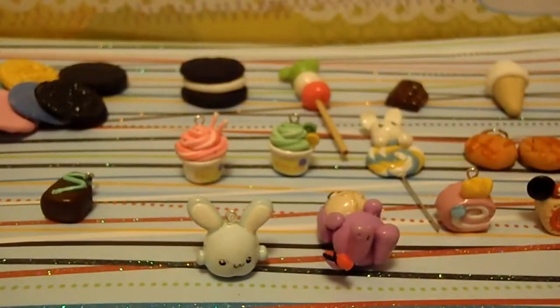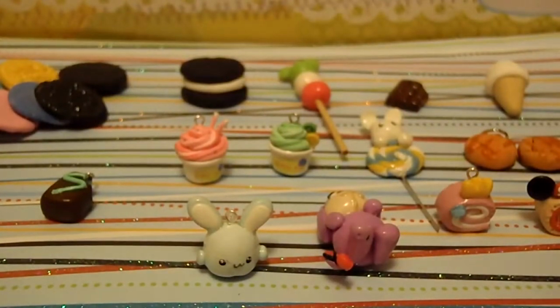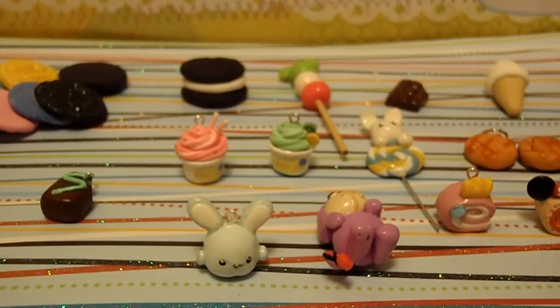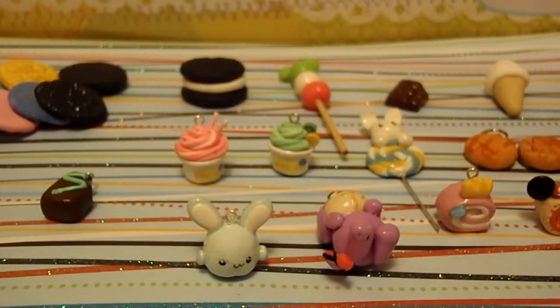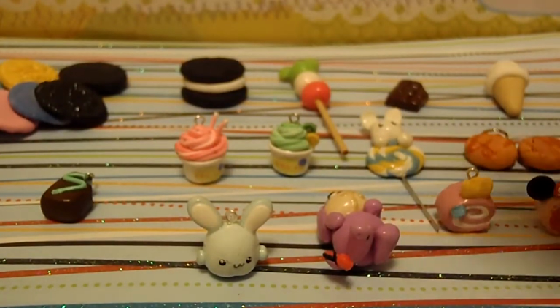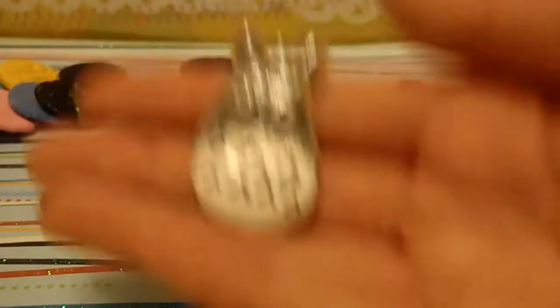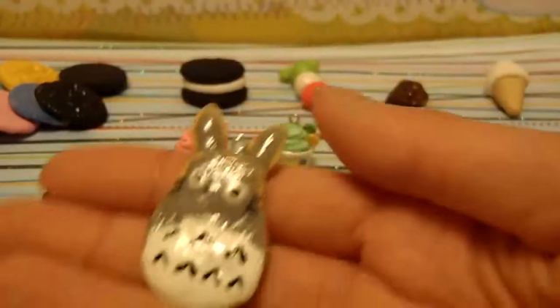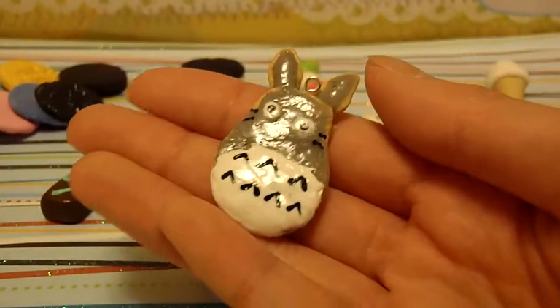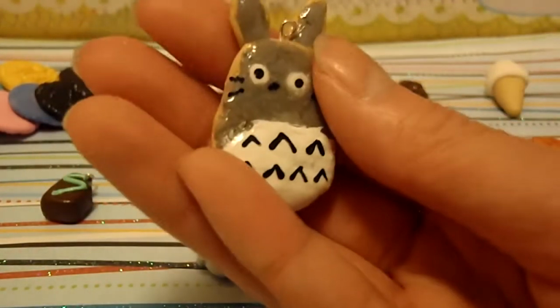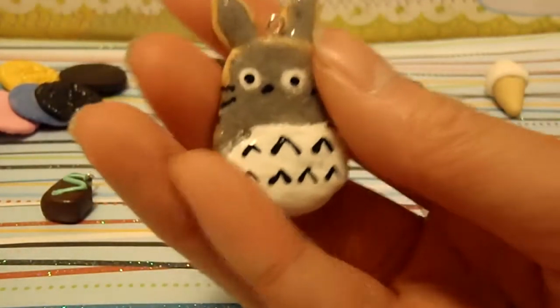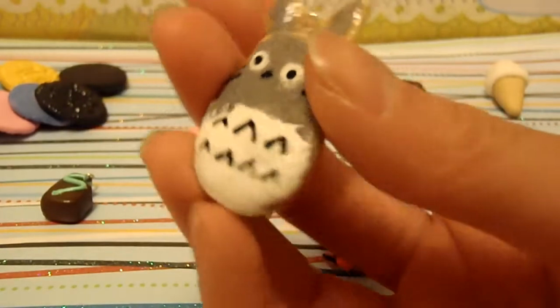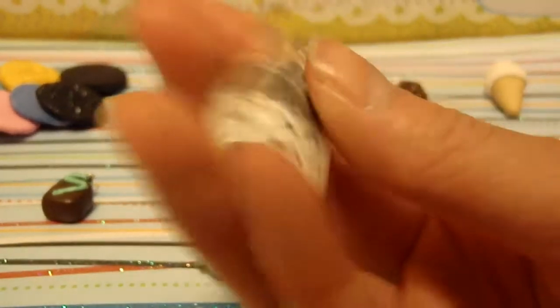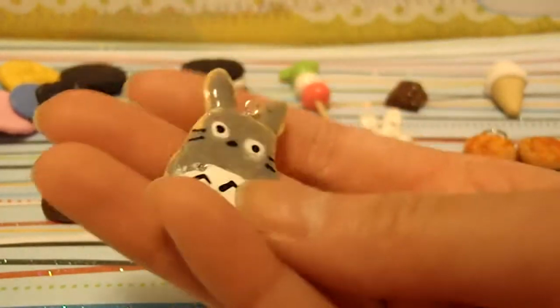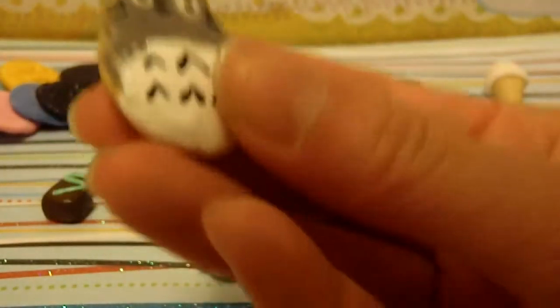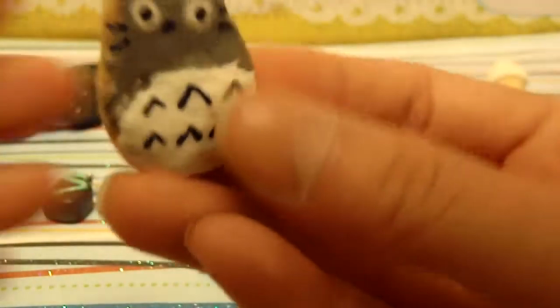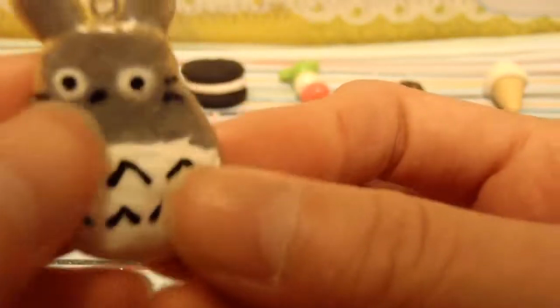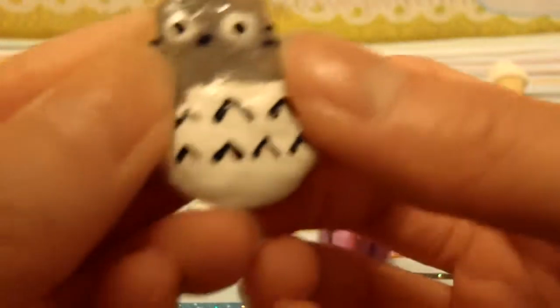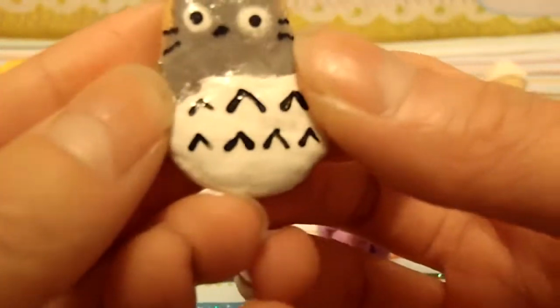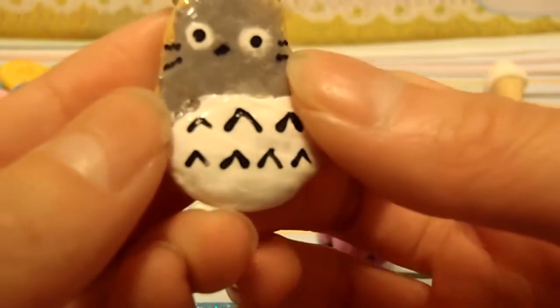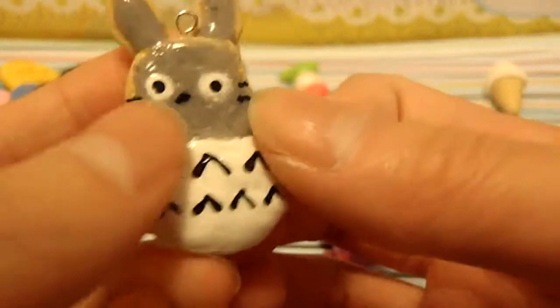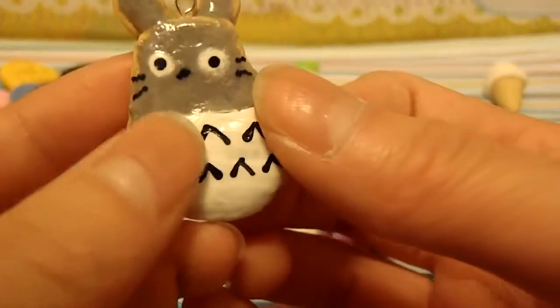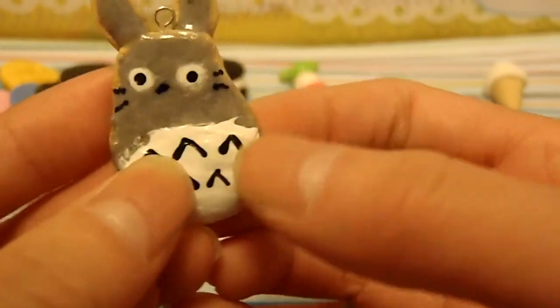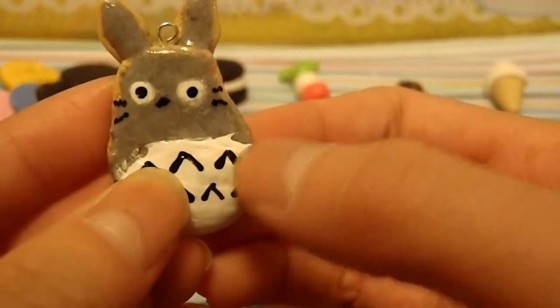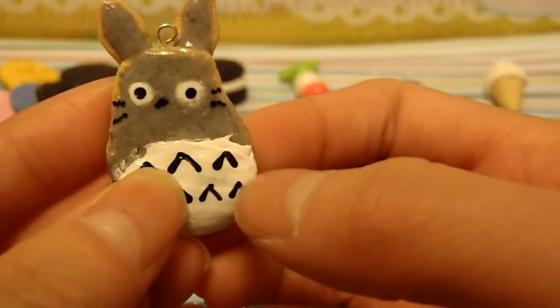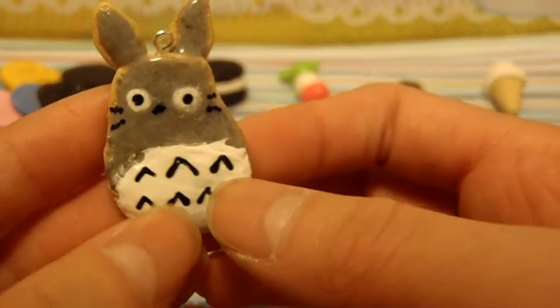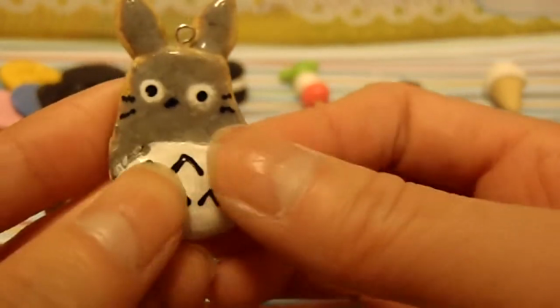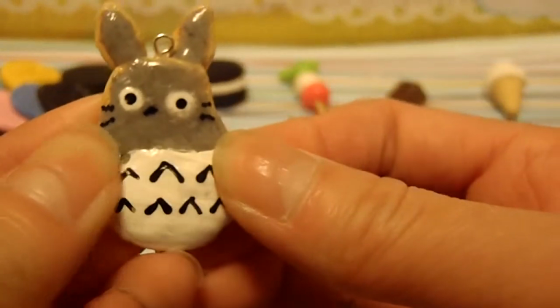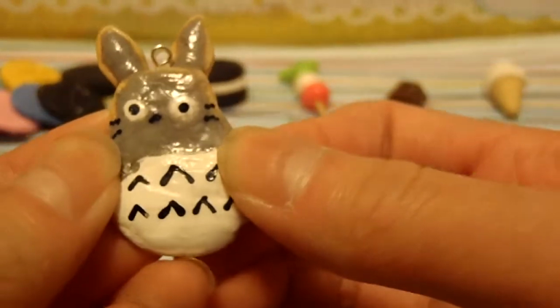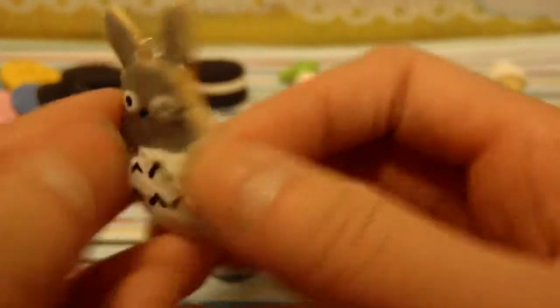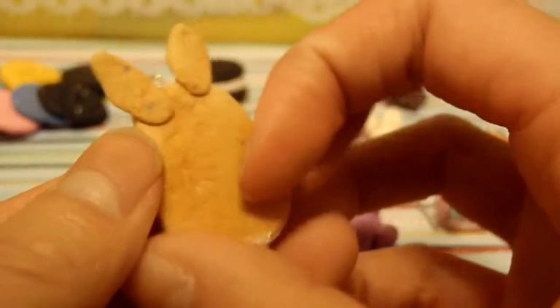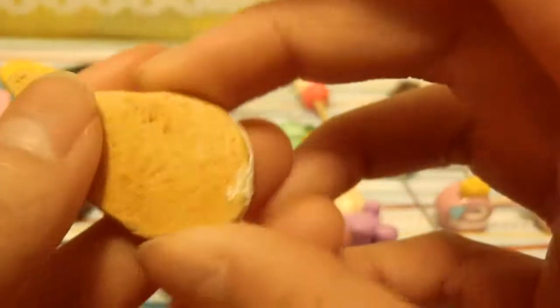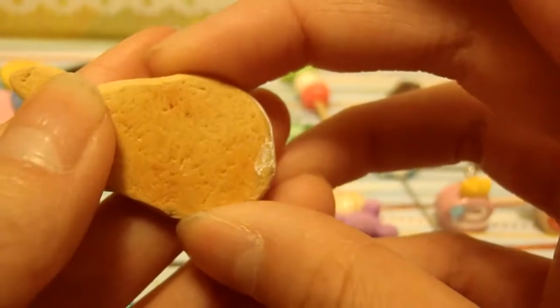Then I made this Totoro cookie. I don't really know if it's that good or not. It's all TLS, so it was kind of hard to make, except I painted it on with acrylics later. The back is textured.